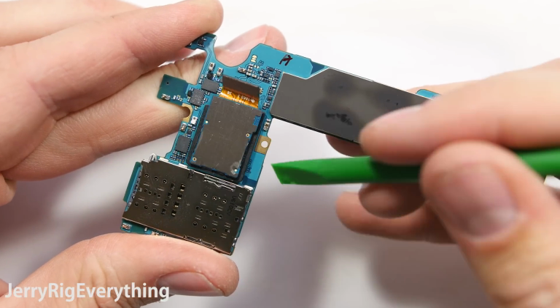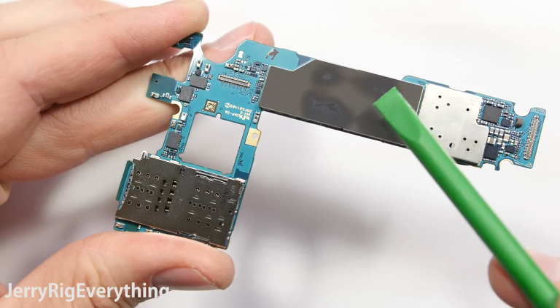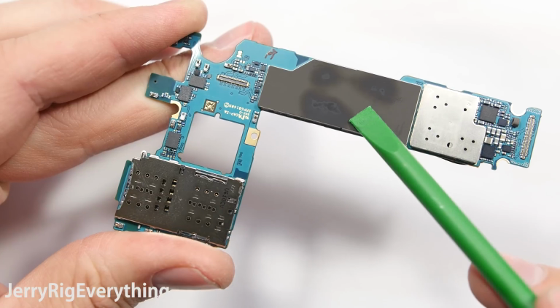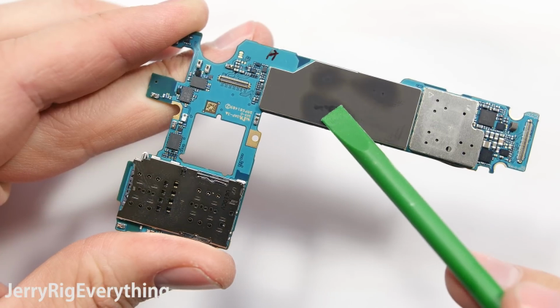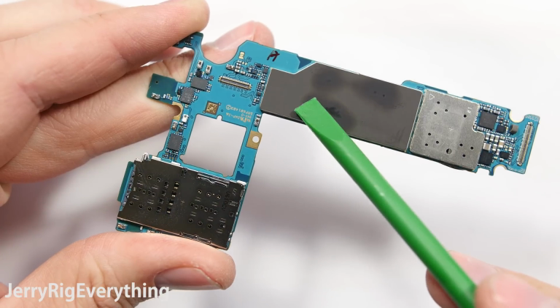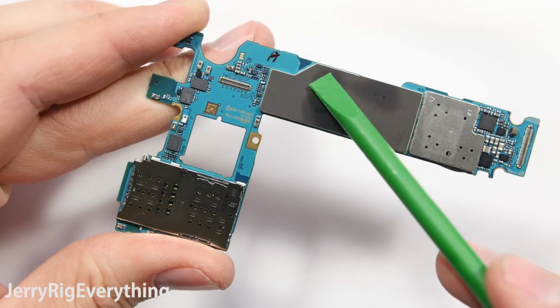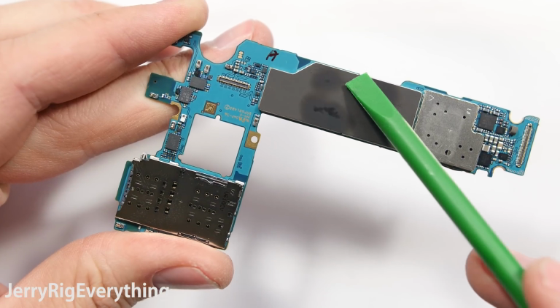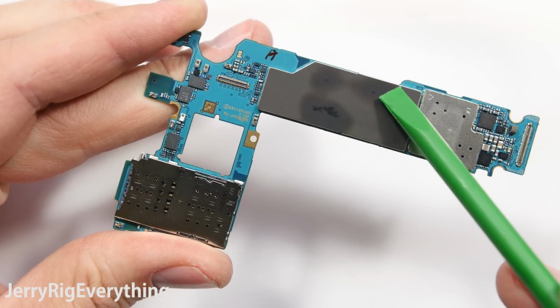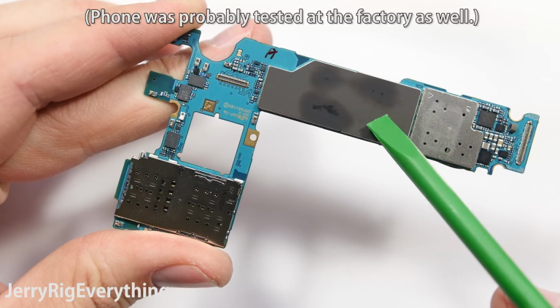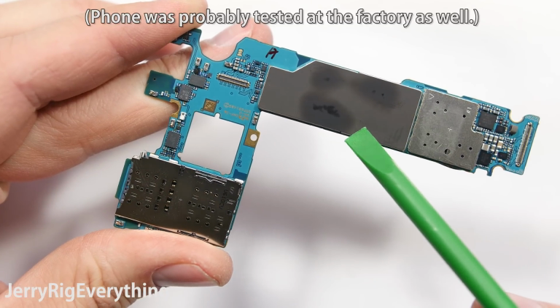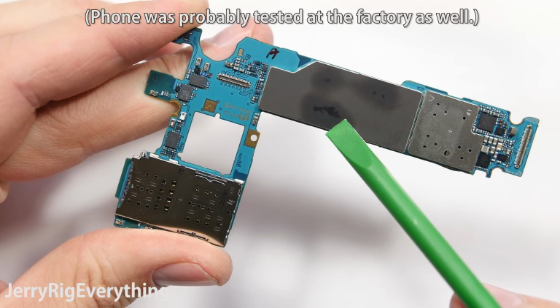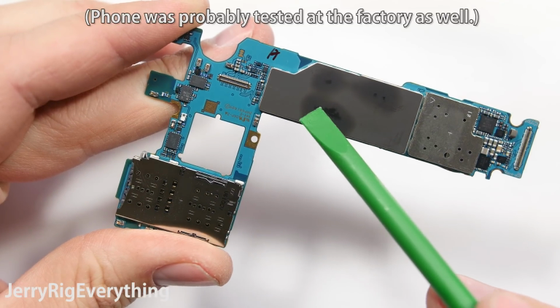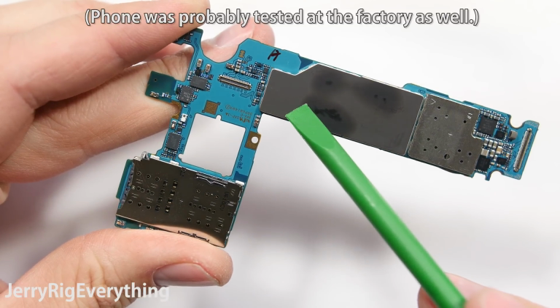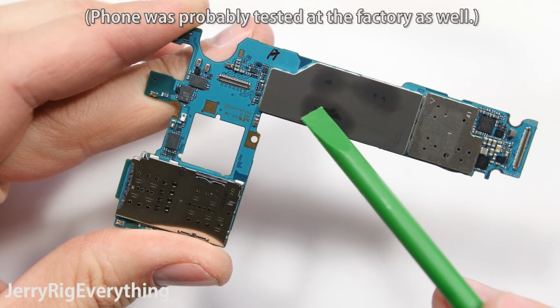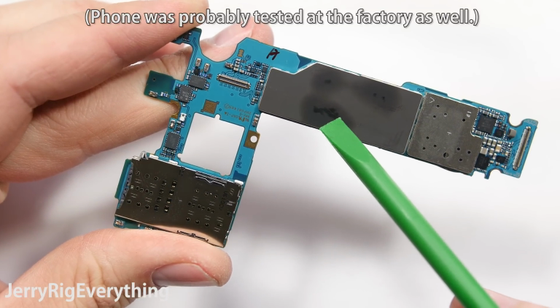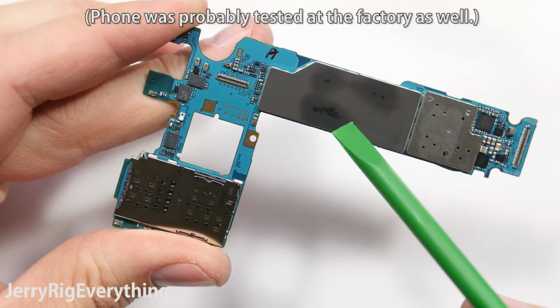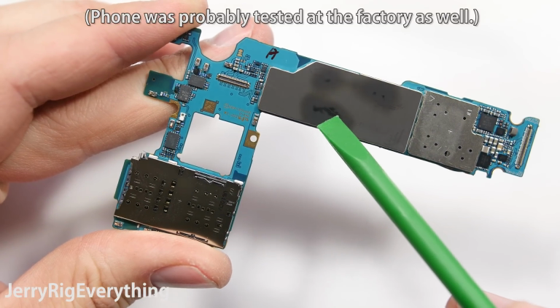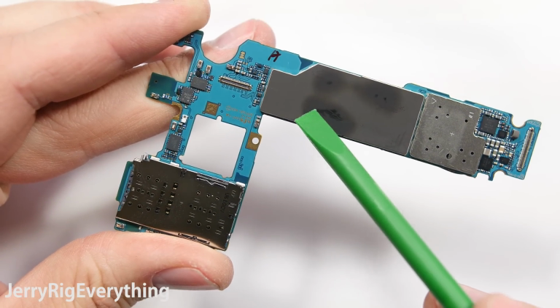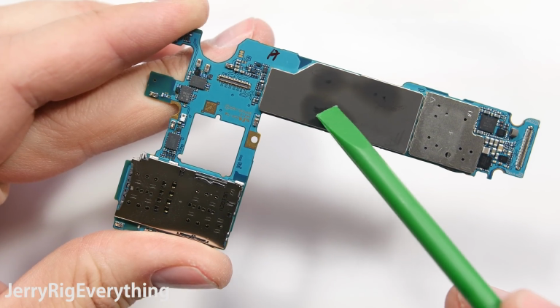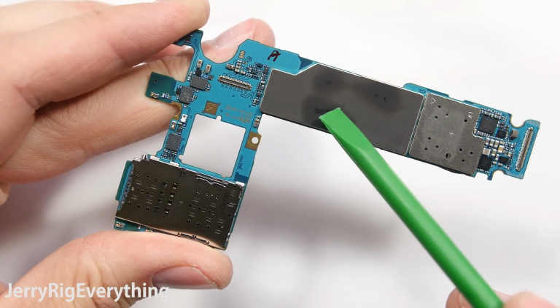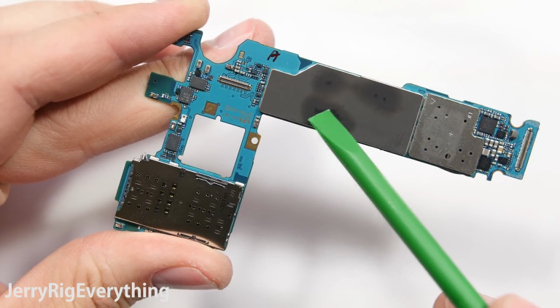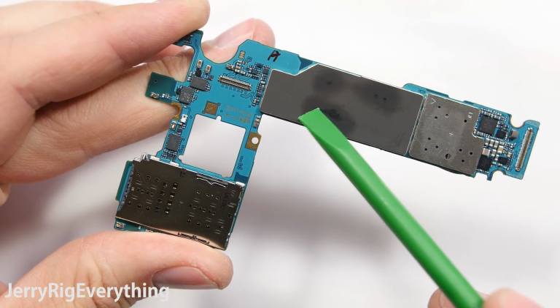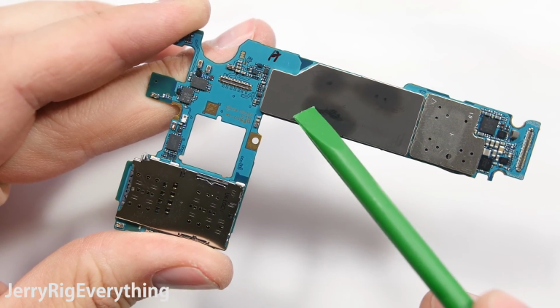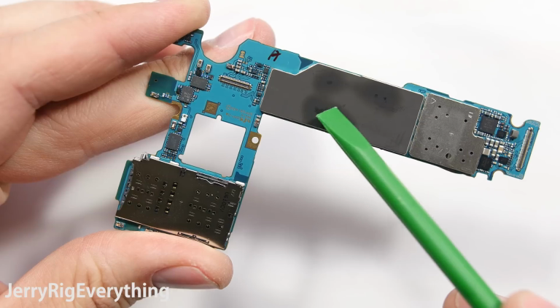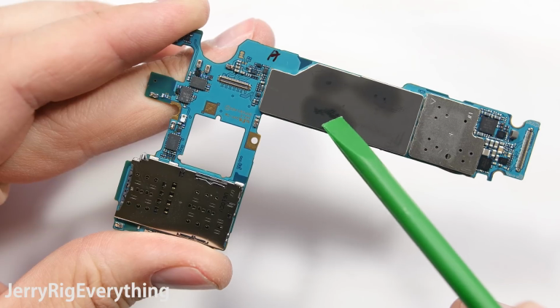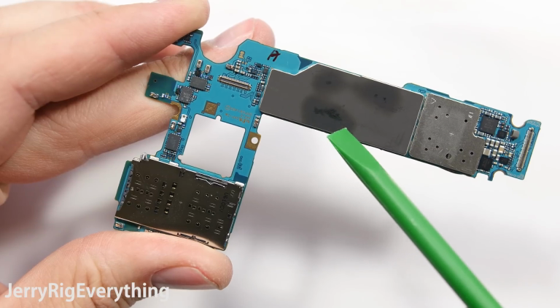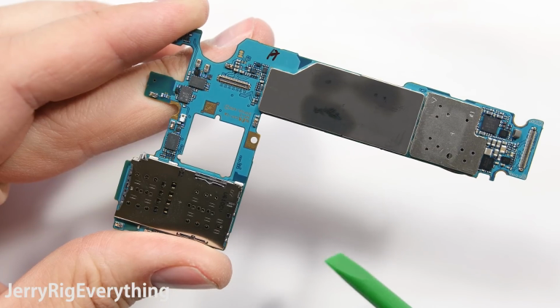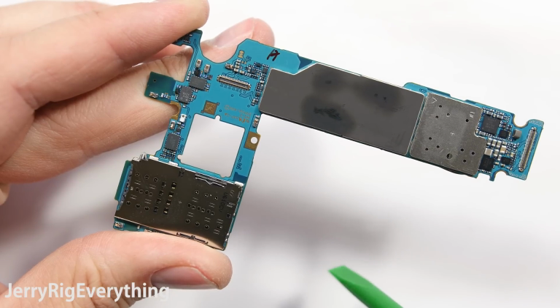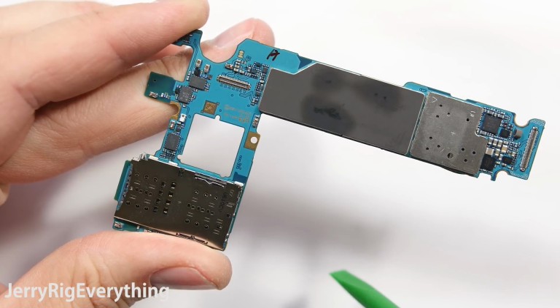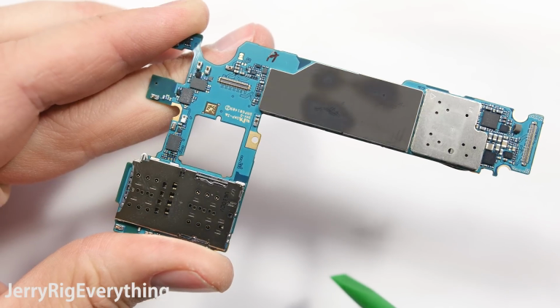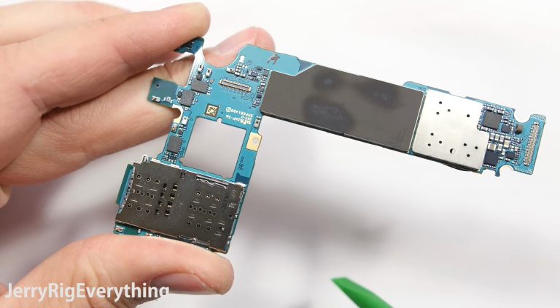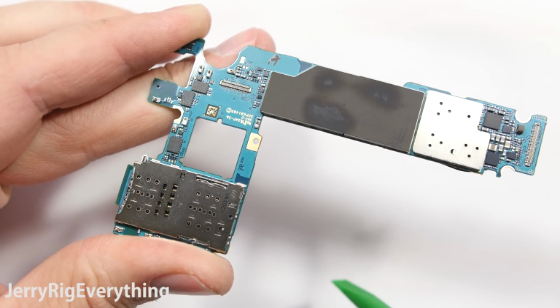Now this phone has been on for a total of 30 seconds. This tape sits right on top of the processors, and with that much discoloration, I wonder if these phones are going to have overheating issues later on. I guess we'll find out.